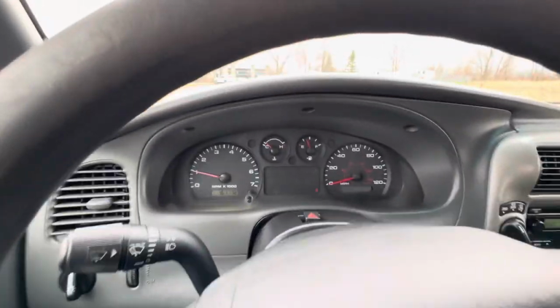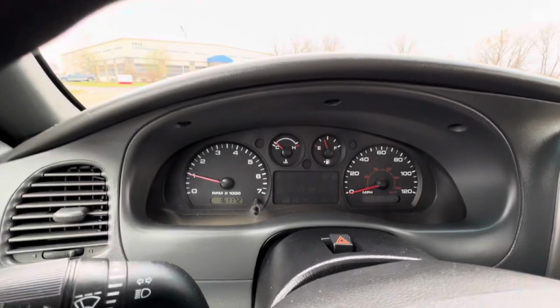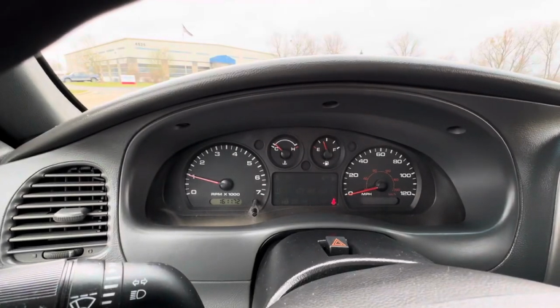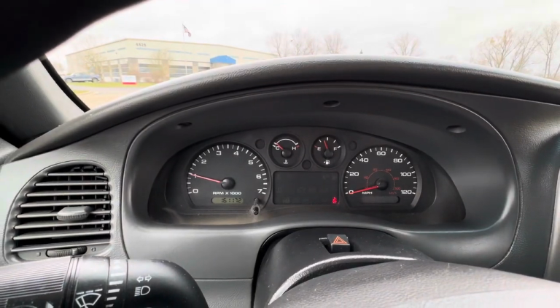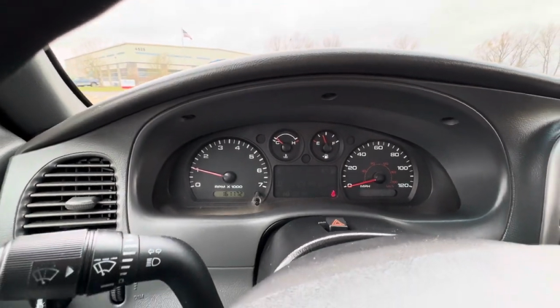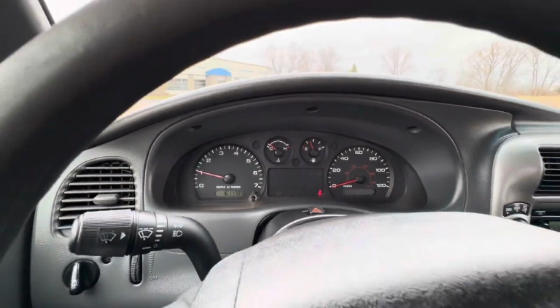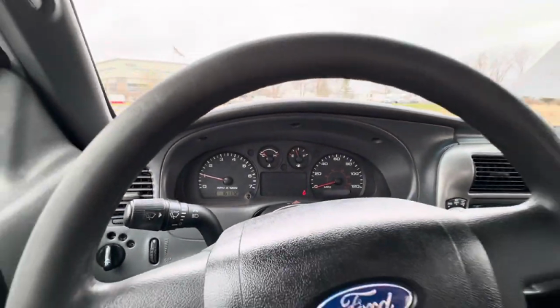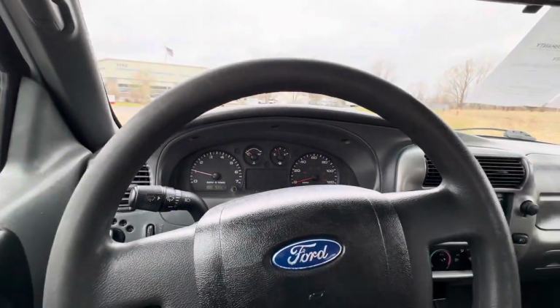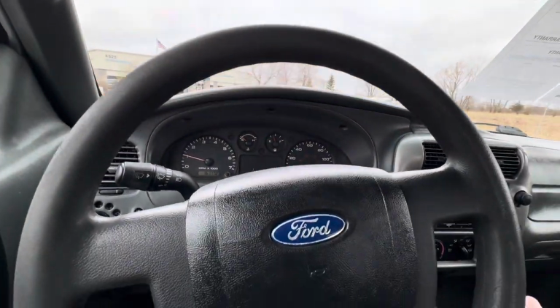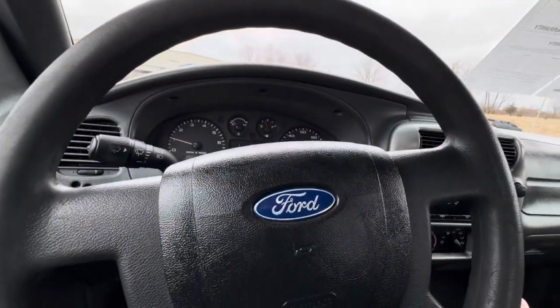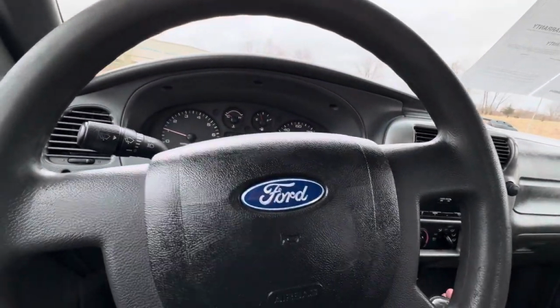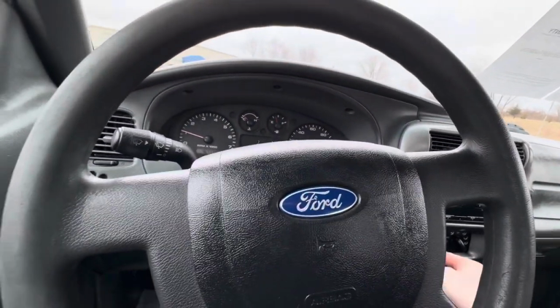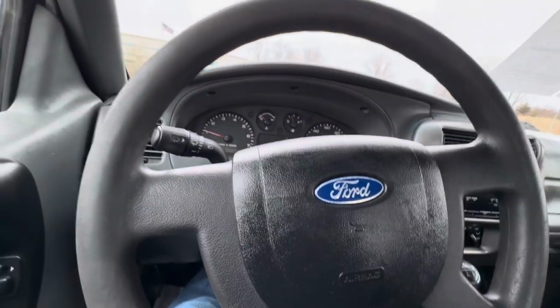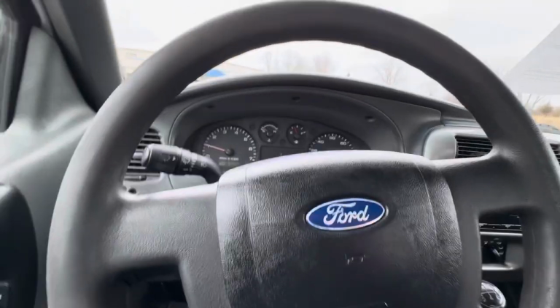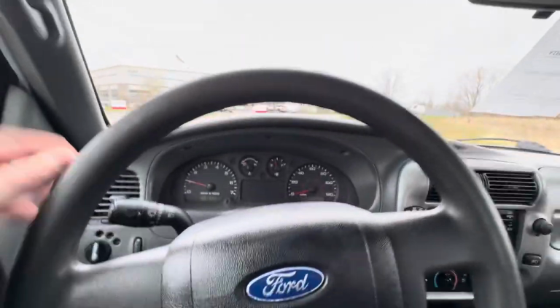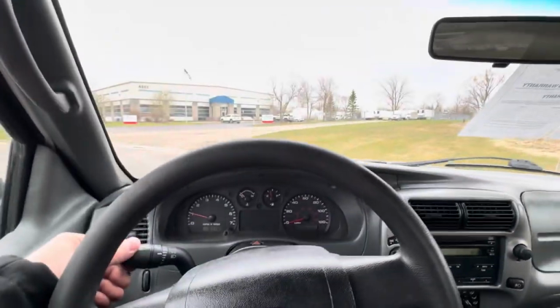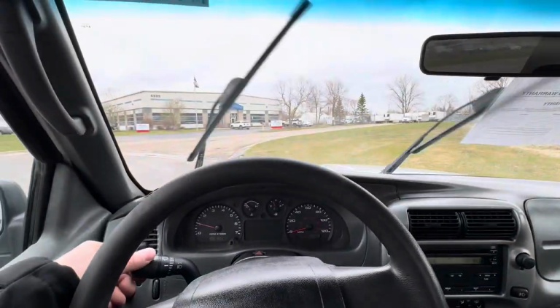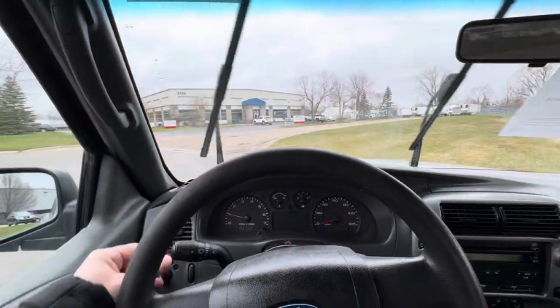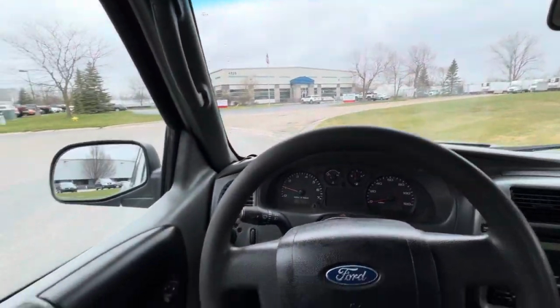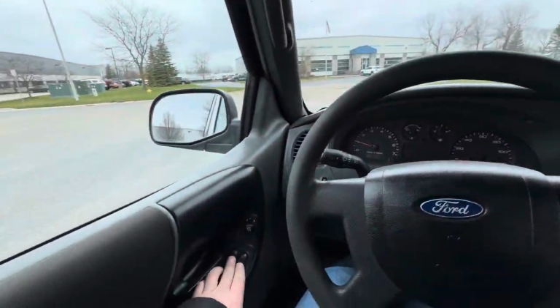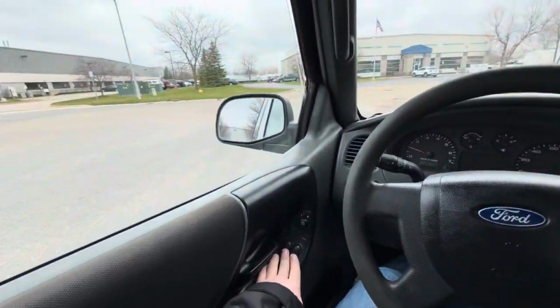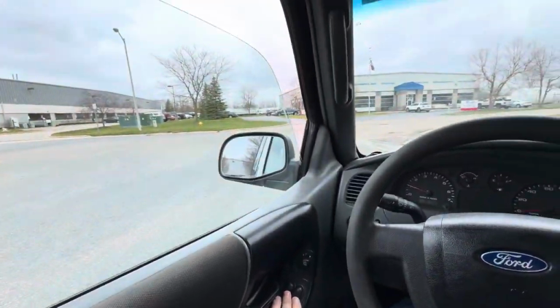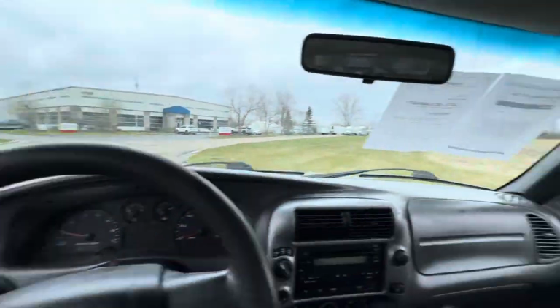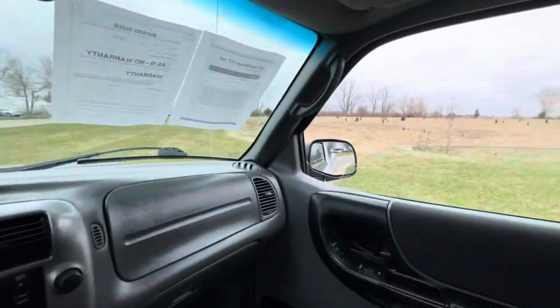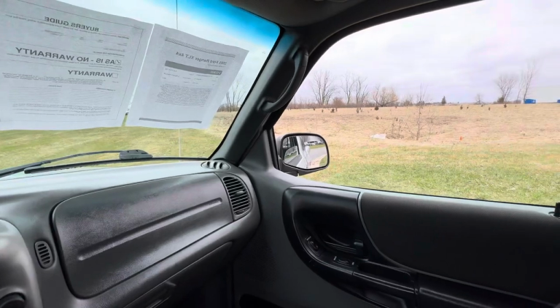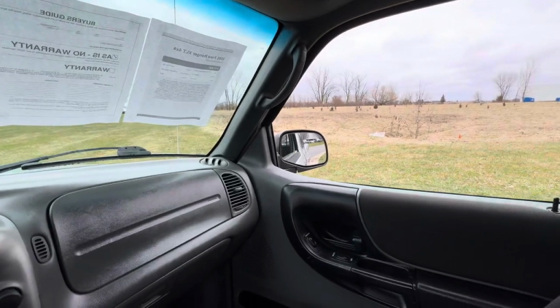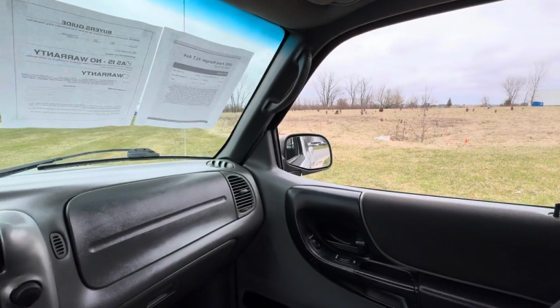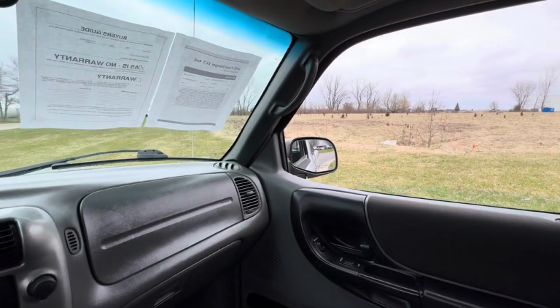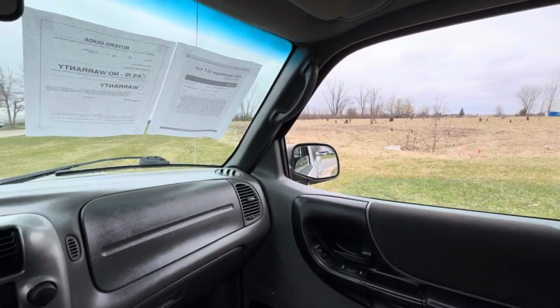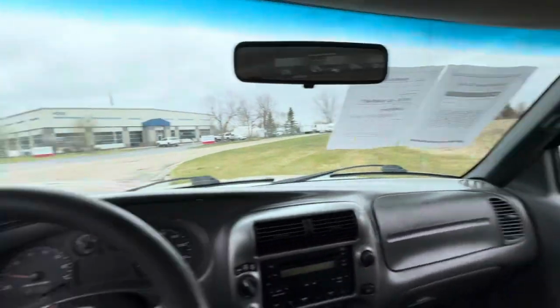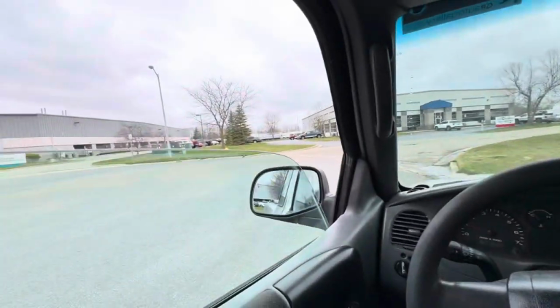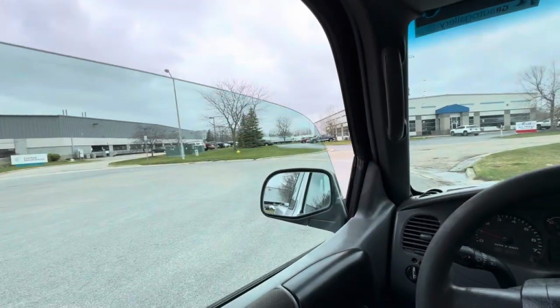You can see 161,000 miles on the clock. All of the gauges appear to be working as they should. Power windows — that is a luxury in a little truck like this.